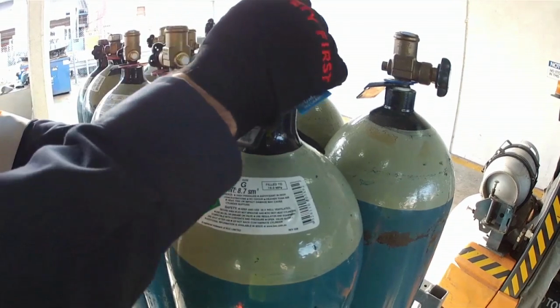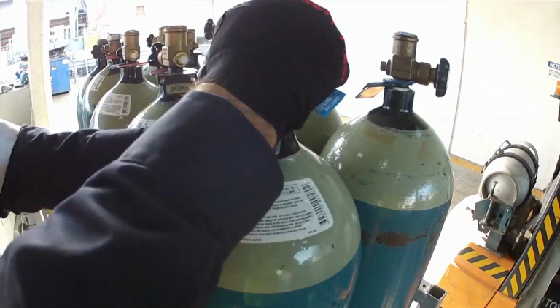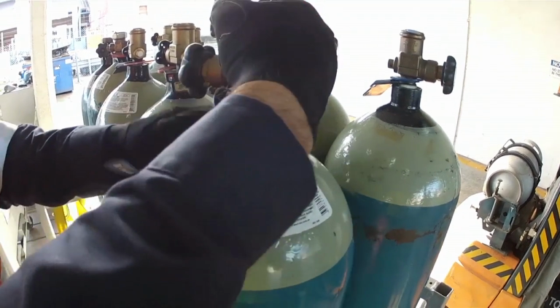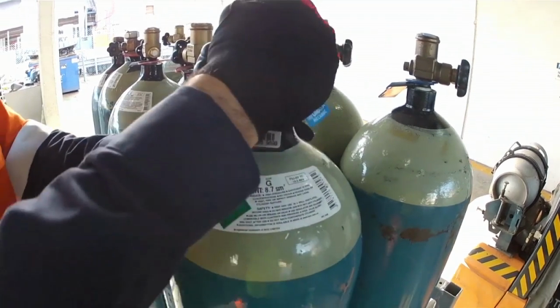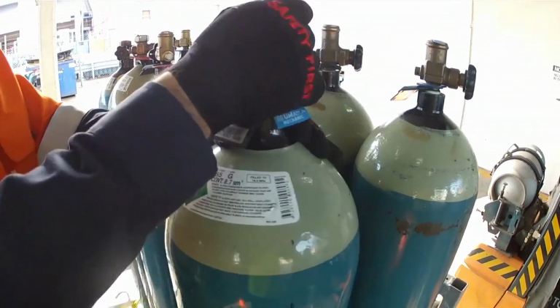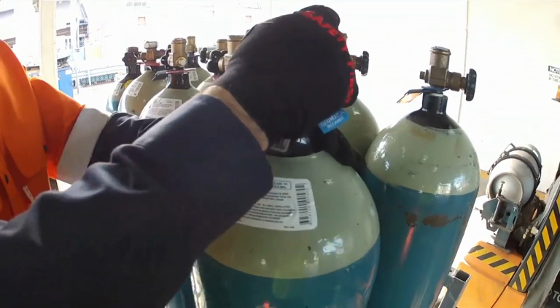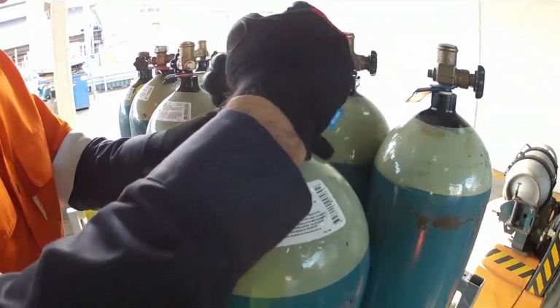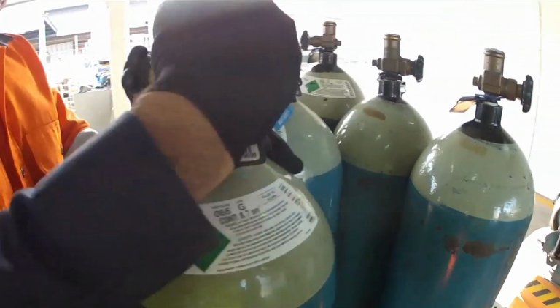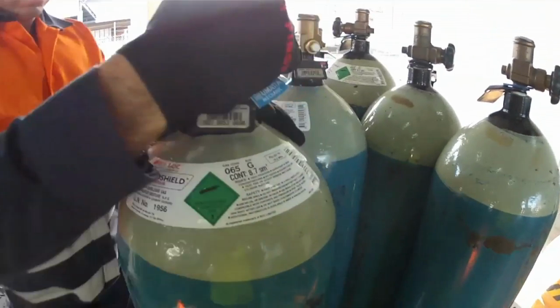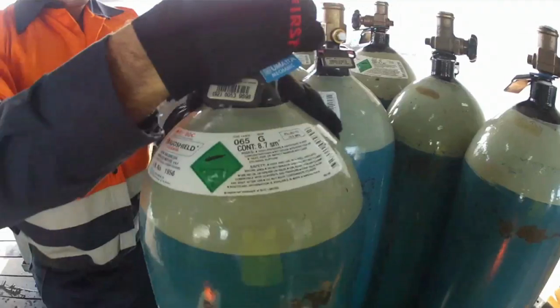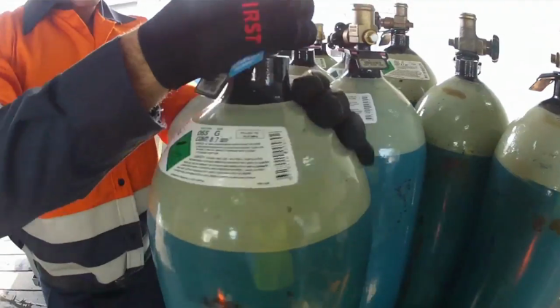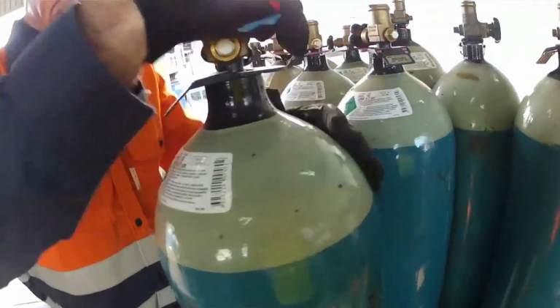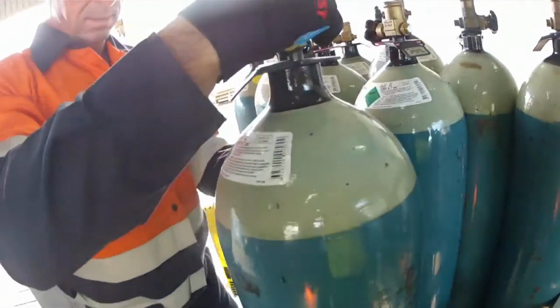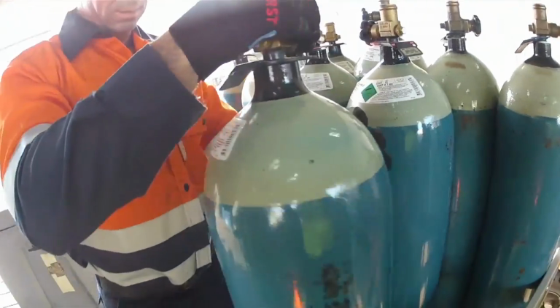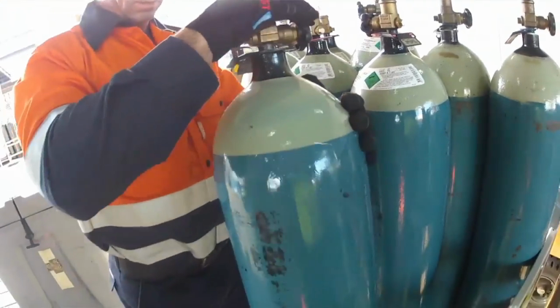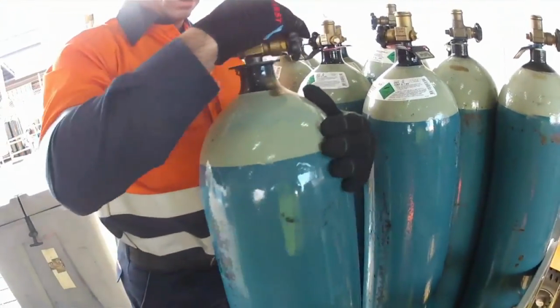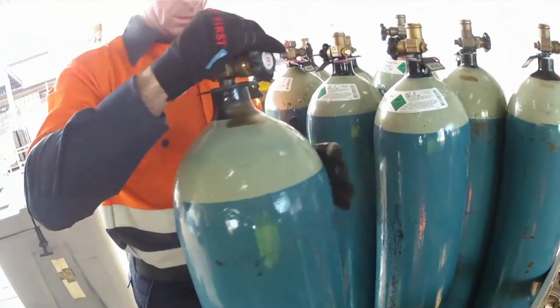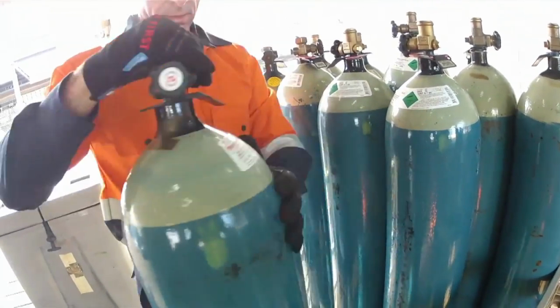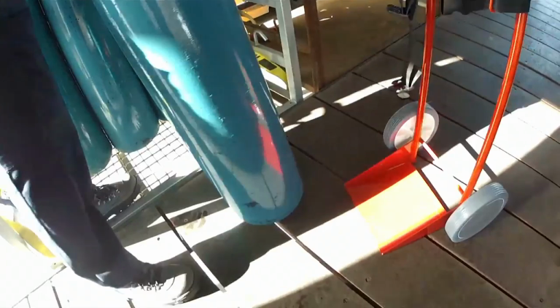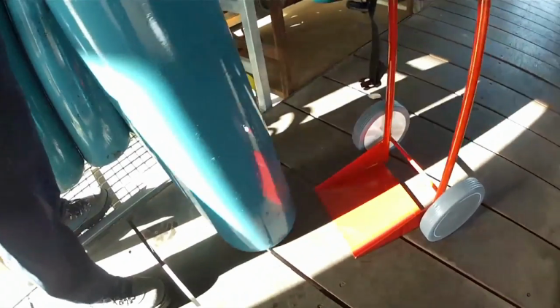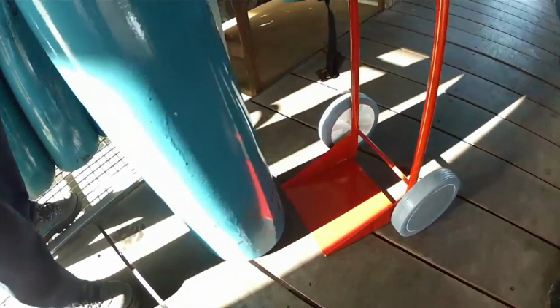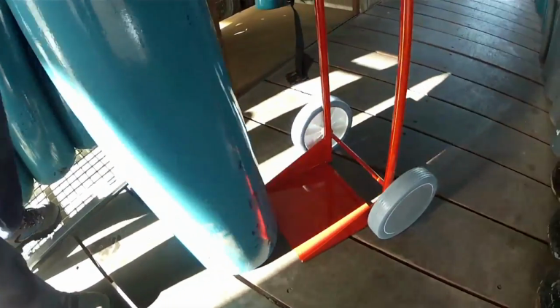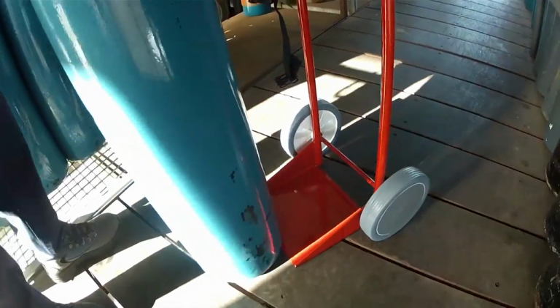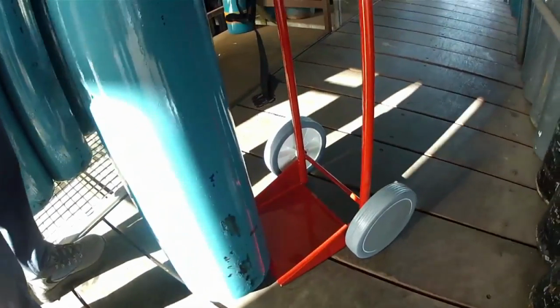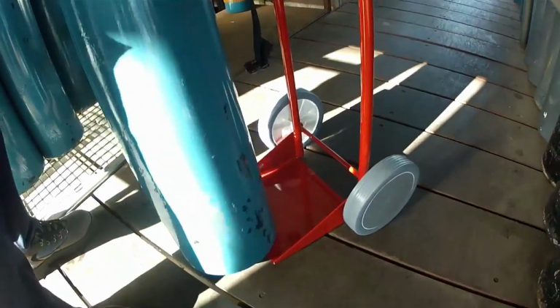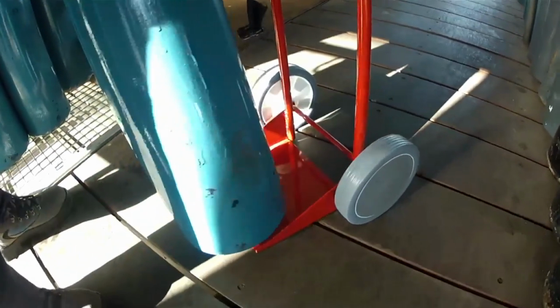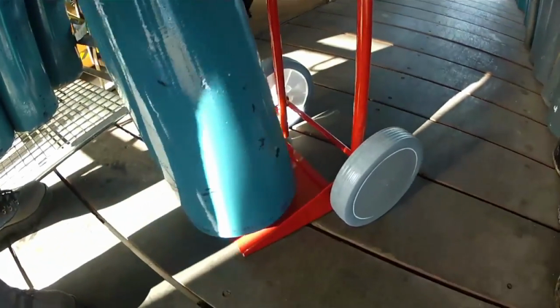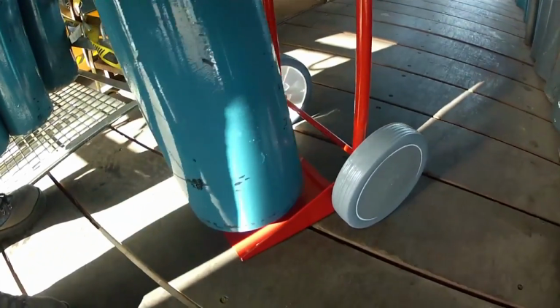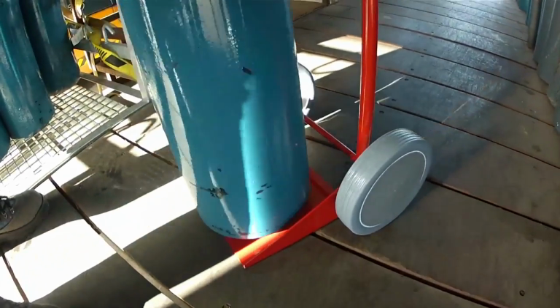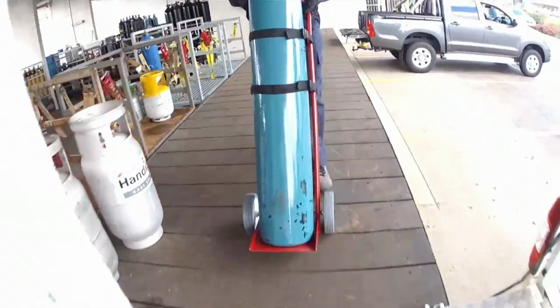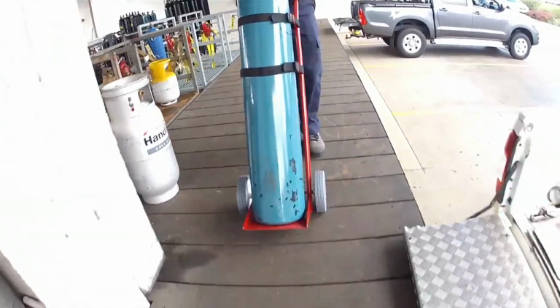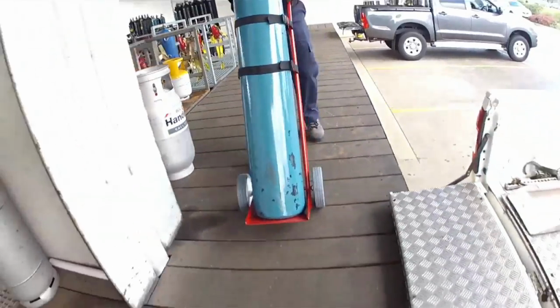Always double check to ensure cylinder valves are being properly closed and leak checked prior to transport. Equipment such as regulators, hoses and torches must be depressurised and disconnected.